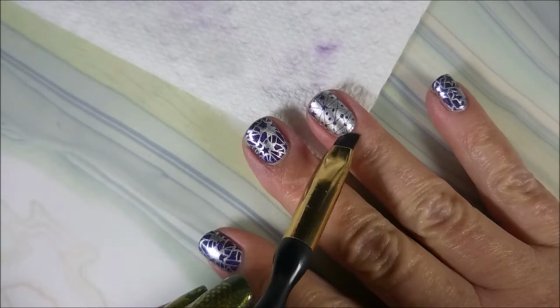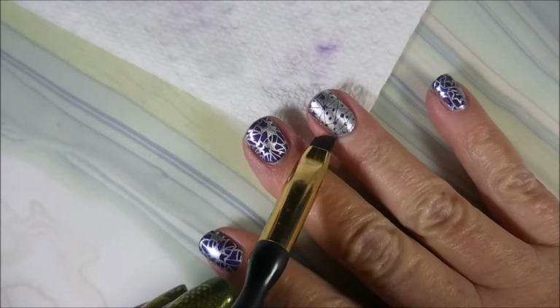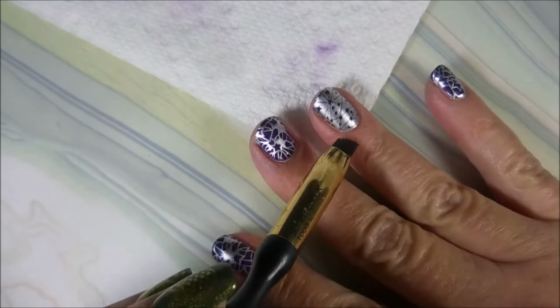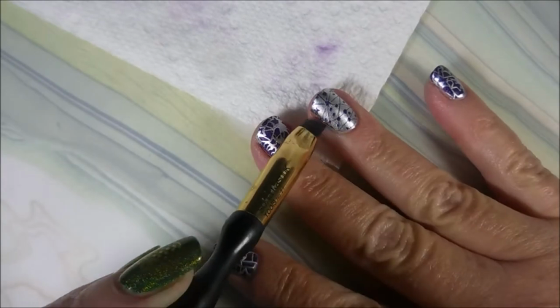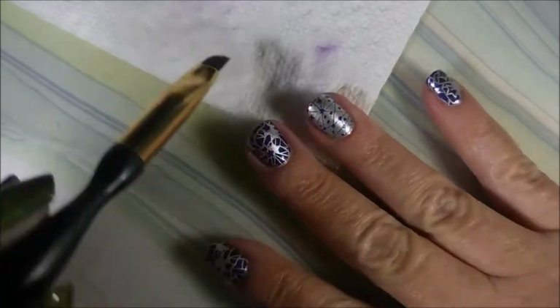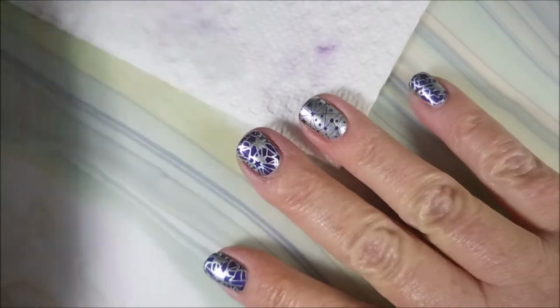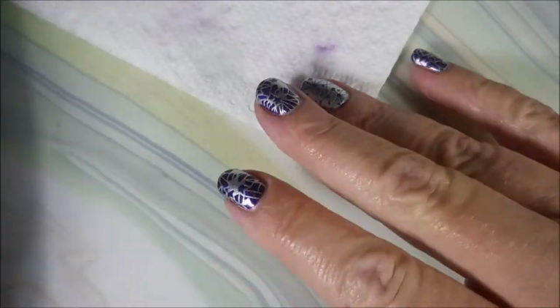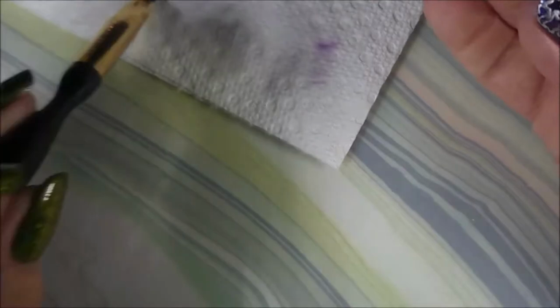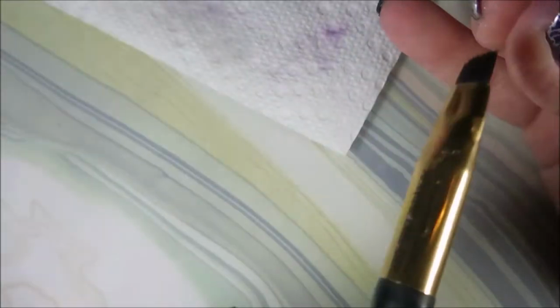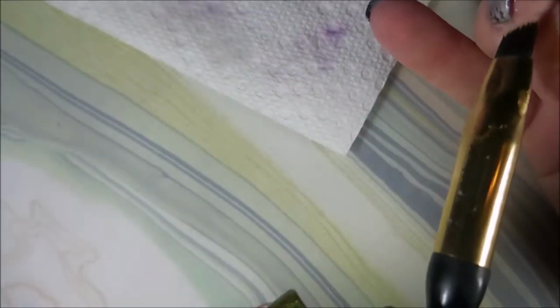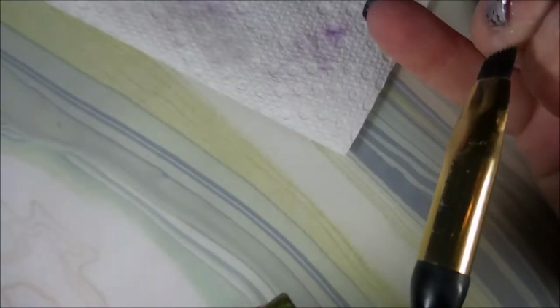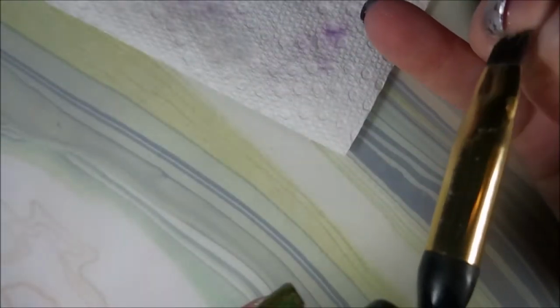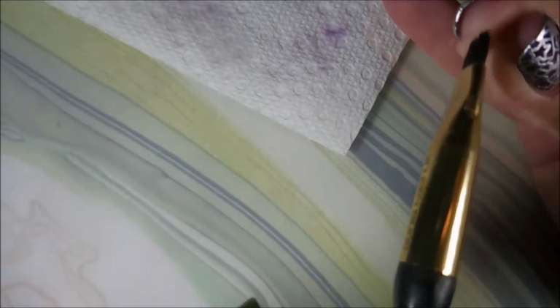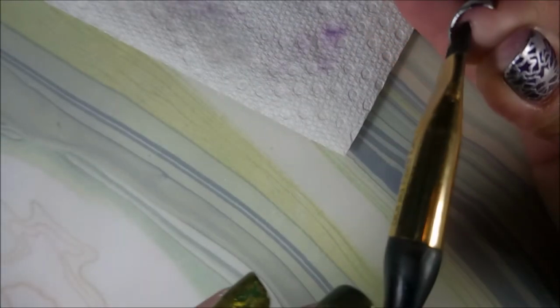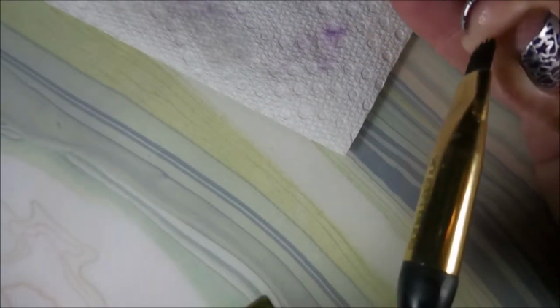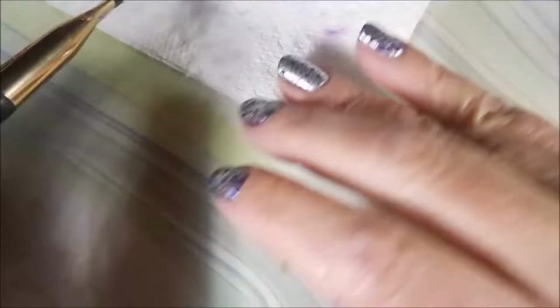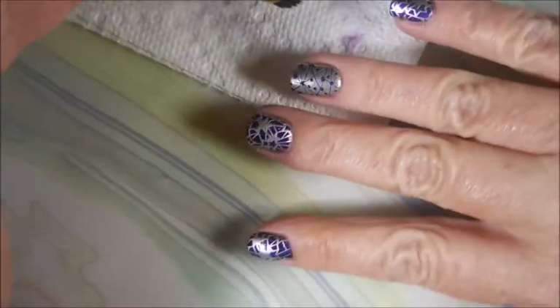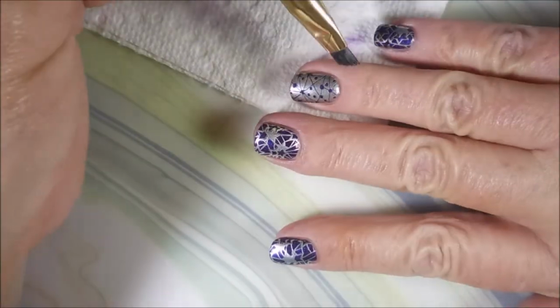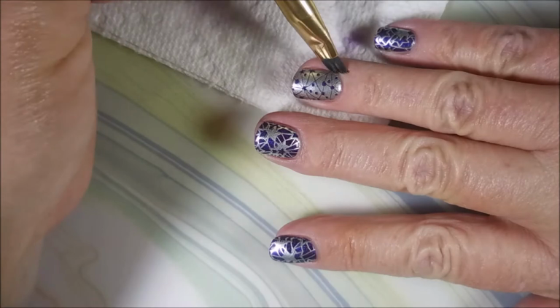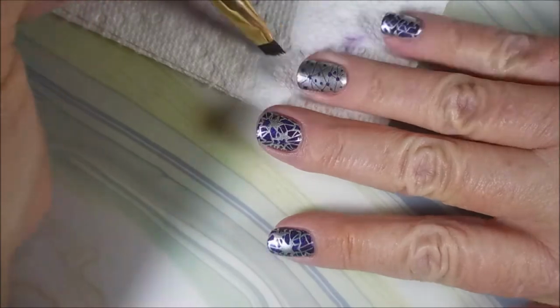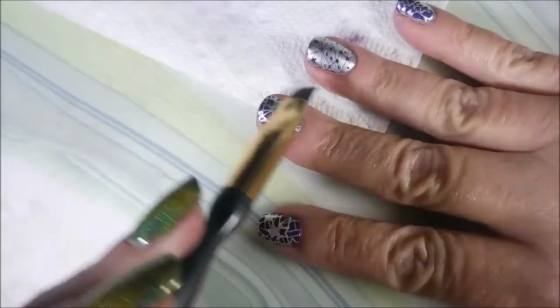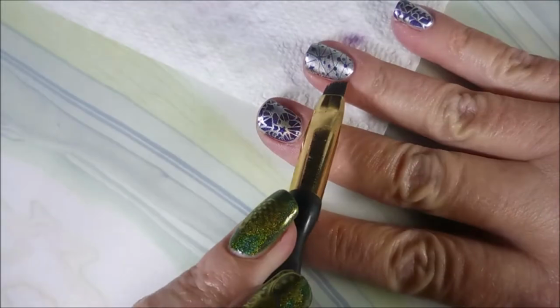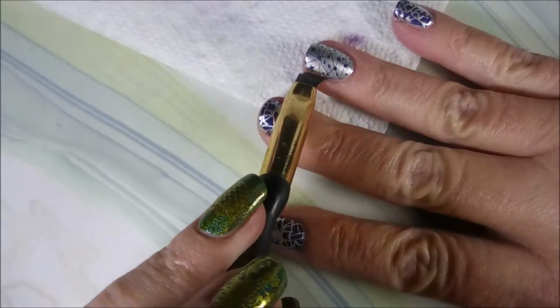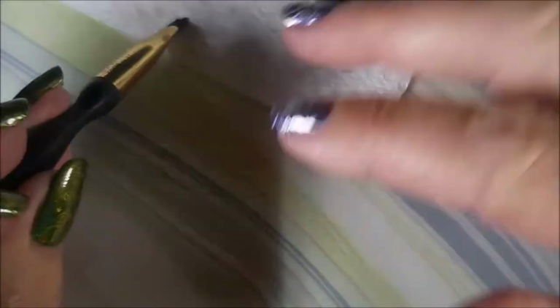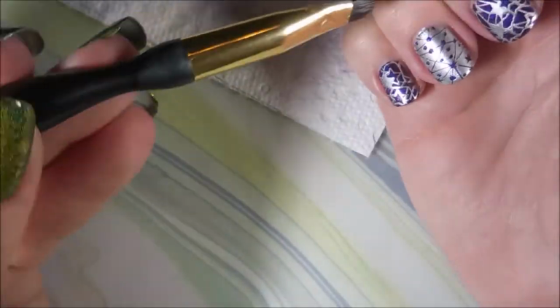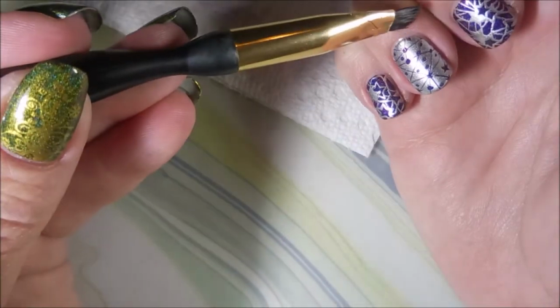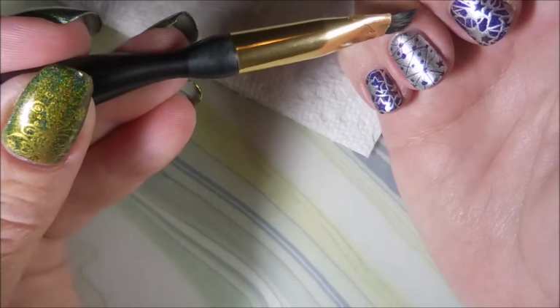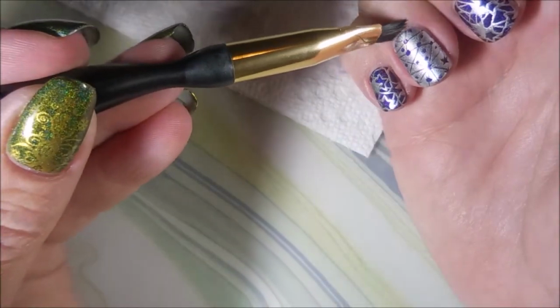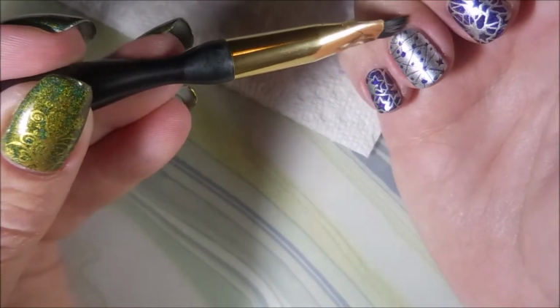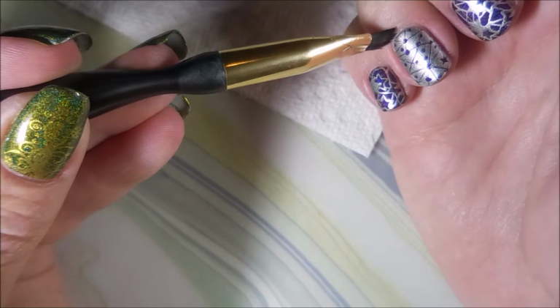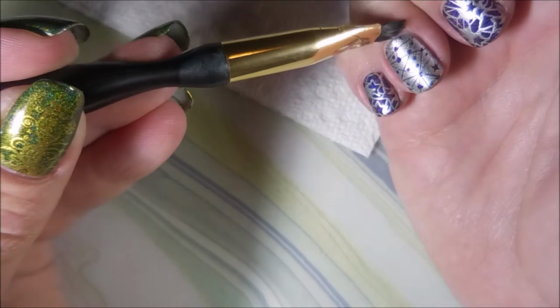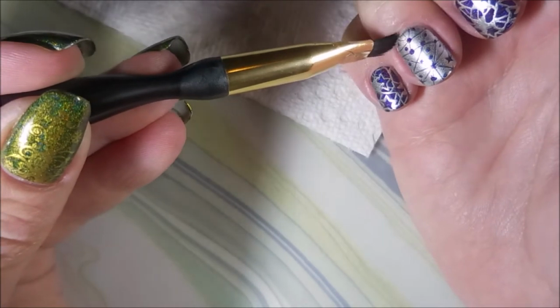I could have waited, but I always do it this way. And being sure to get up under that little nail. I'm going to get this tiny bit up at the top, and then we'll be done.